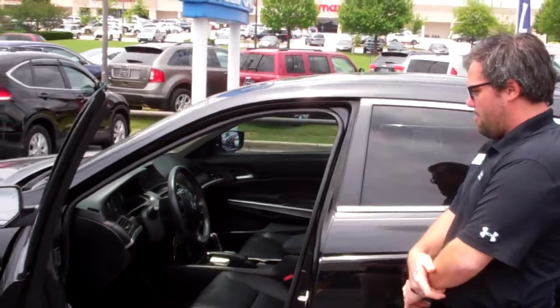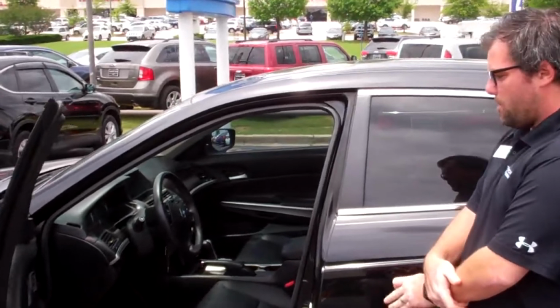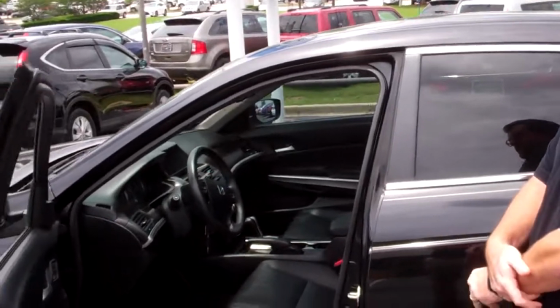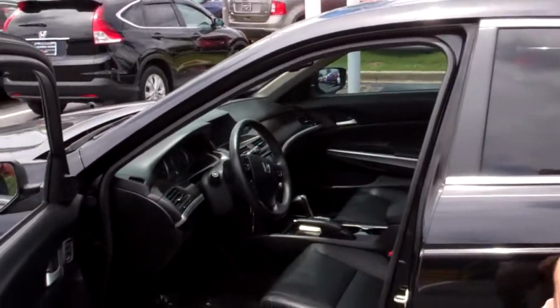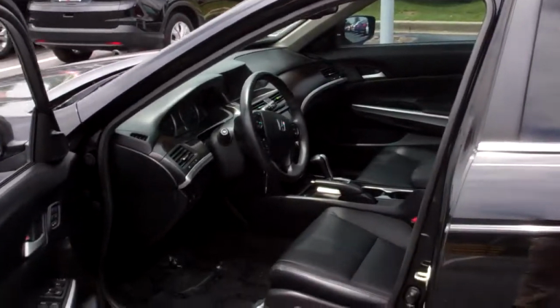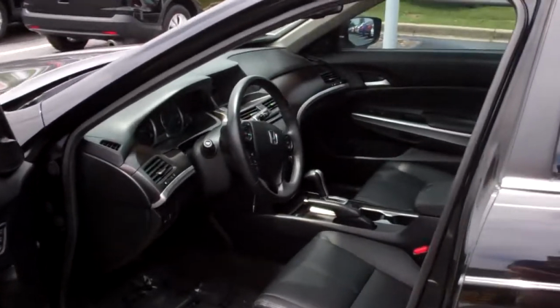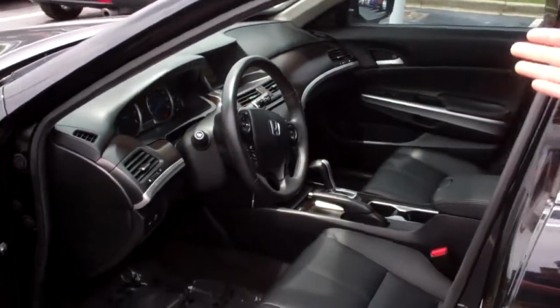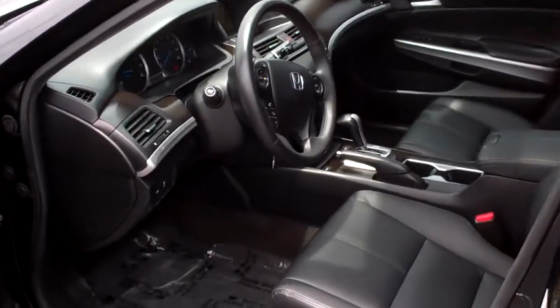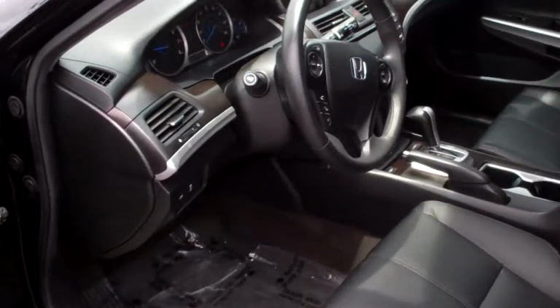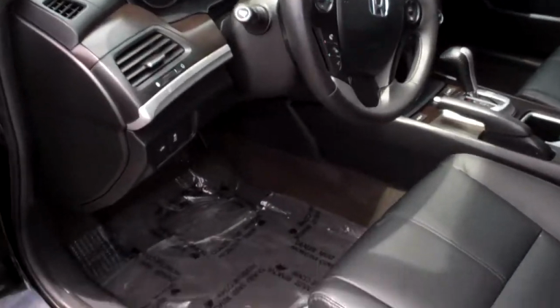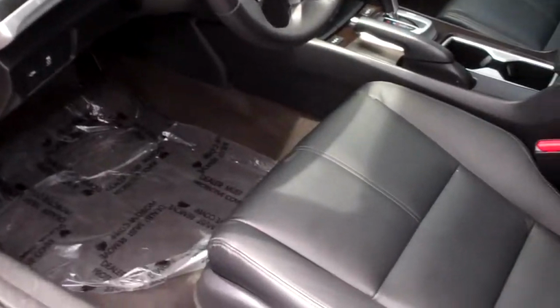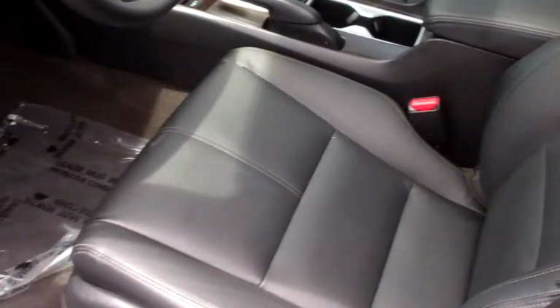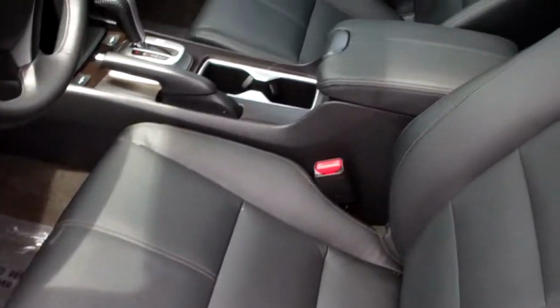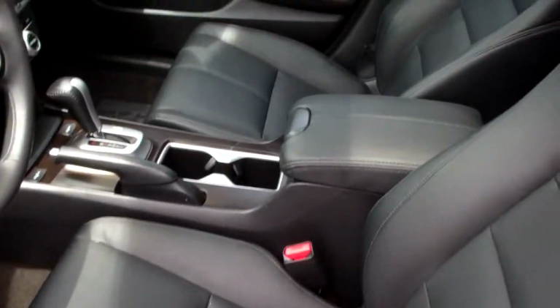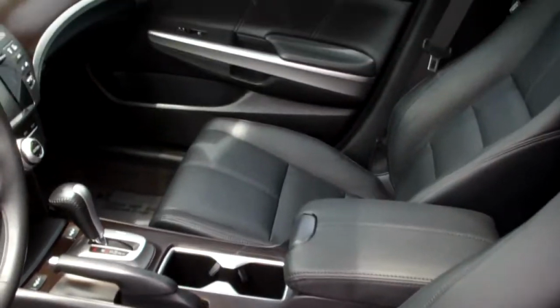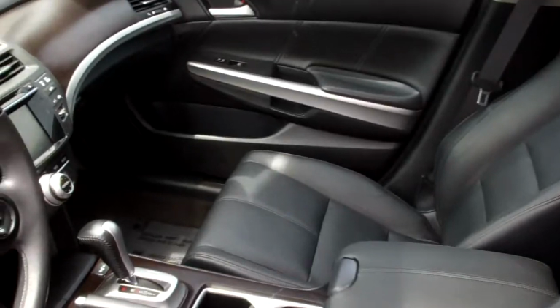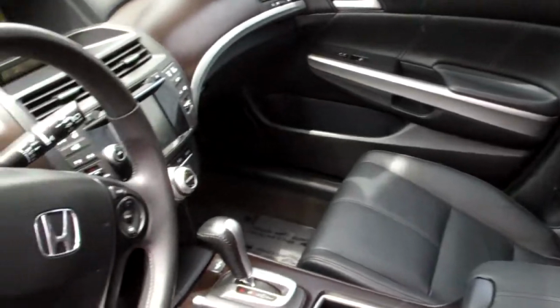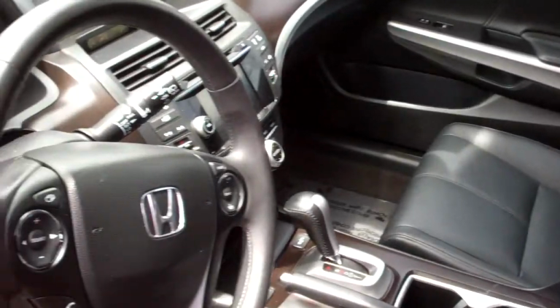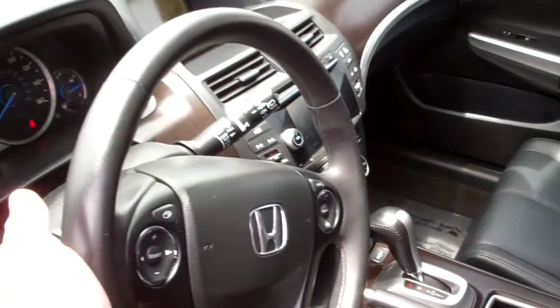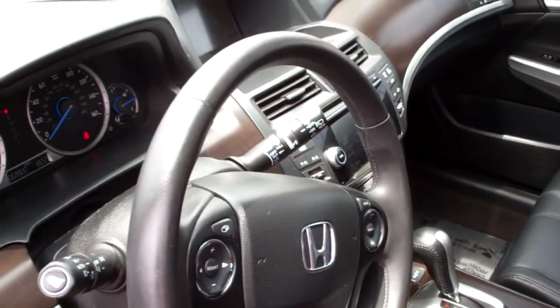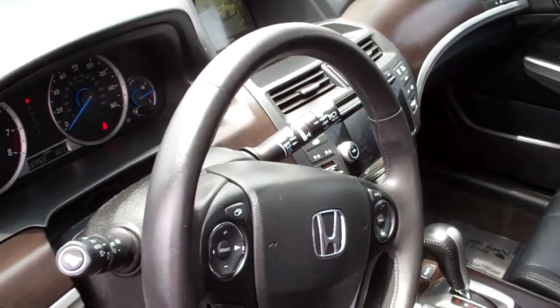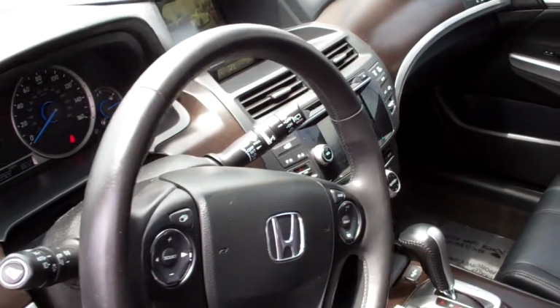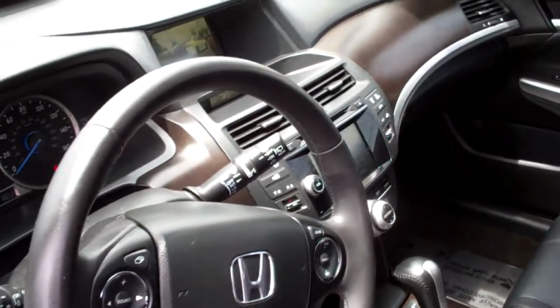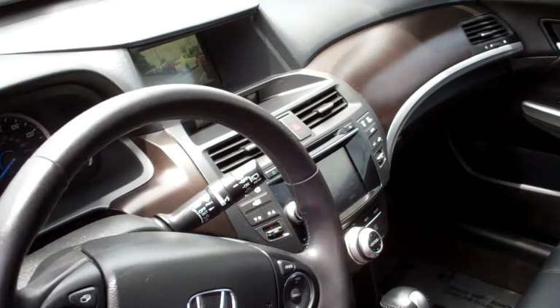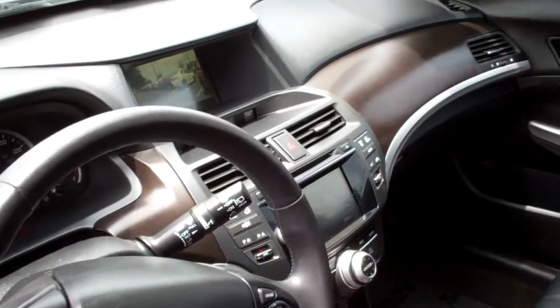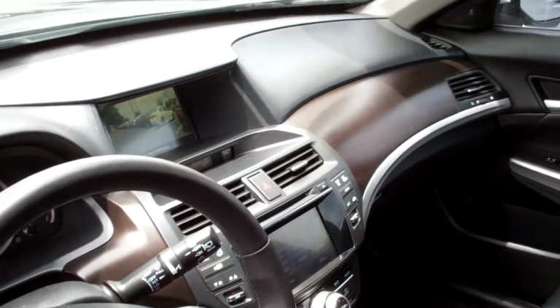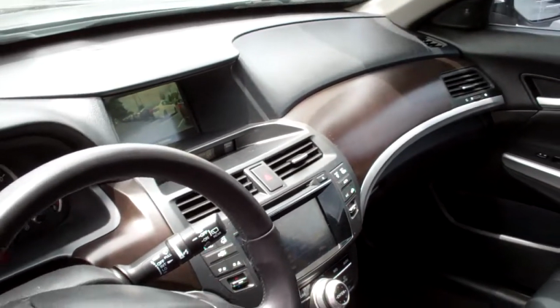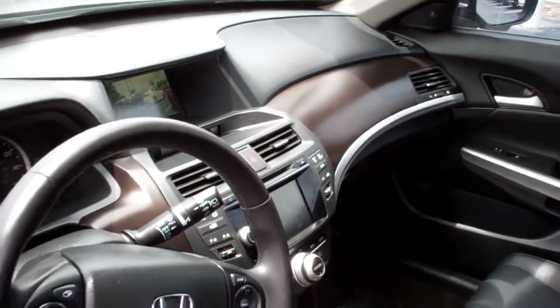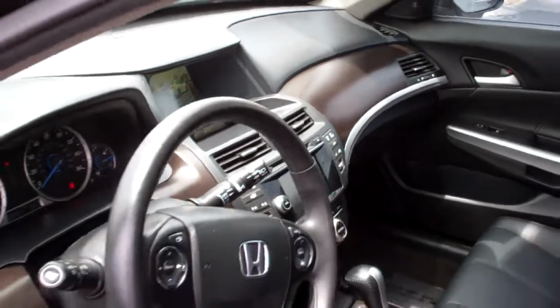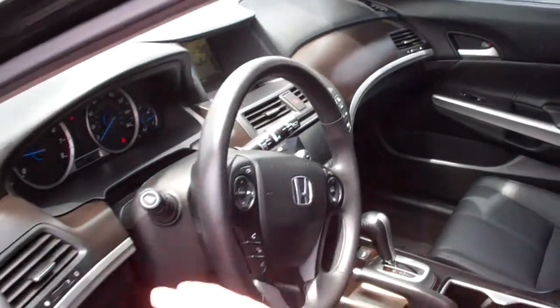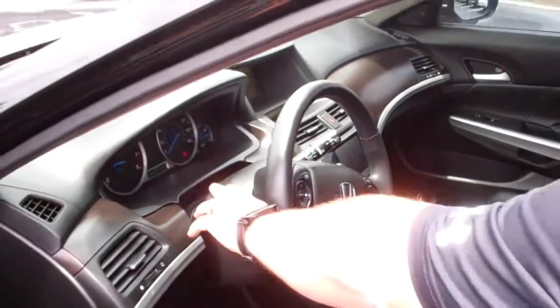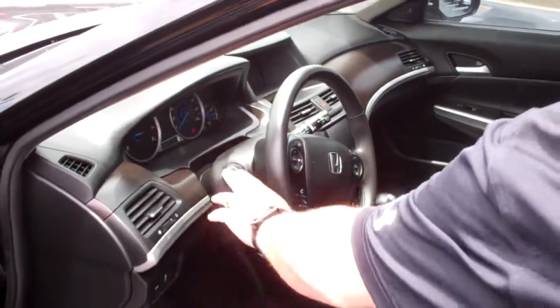My girlfriend actually owns one as well. You've got navigation in this, and you've also got the lane assist when you put the turn signal on — there's a camera right there that actually comes on so you can see what's going on in that right lane.